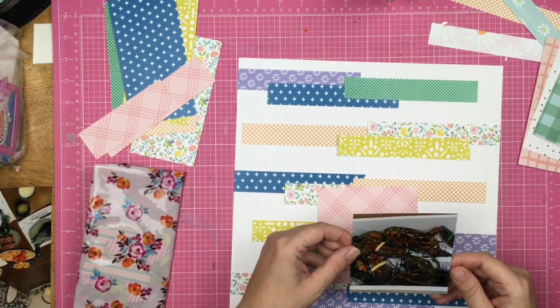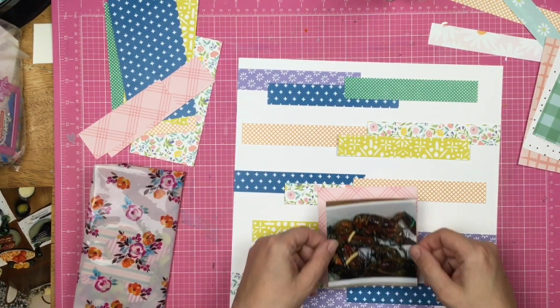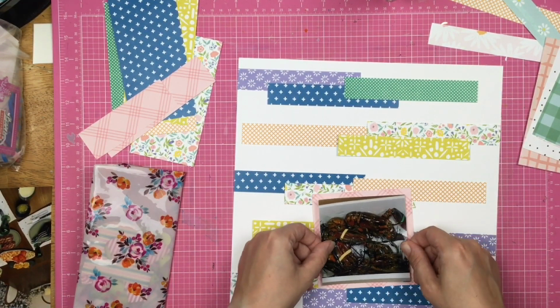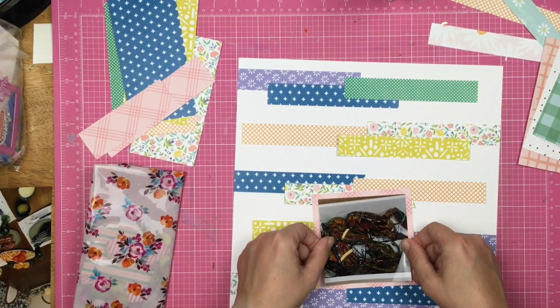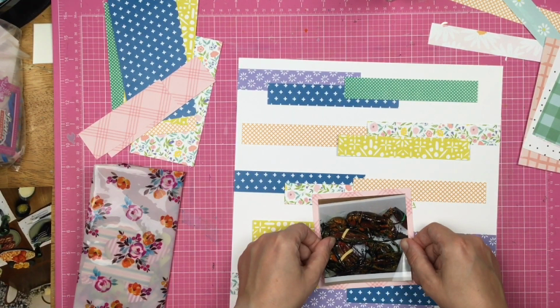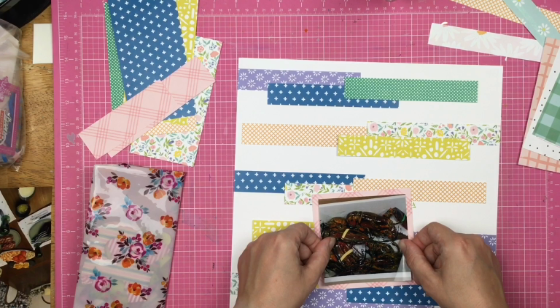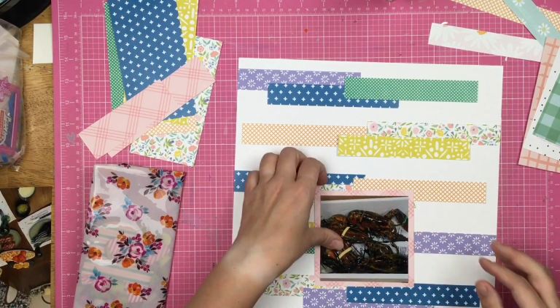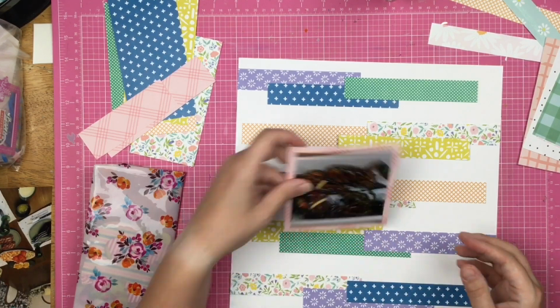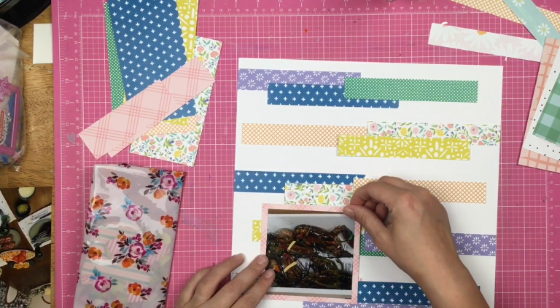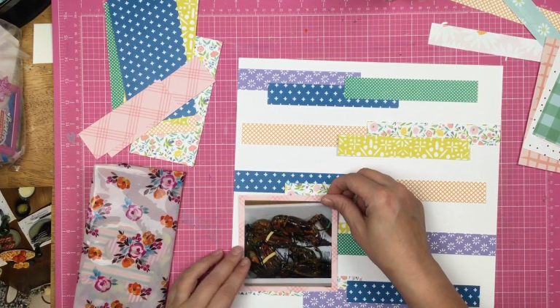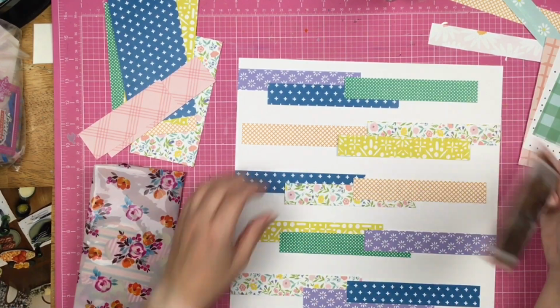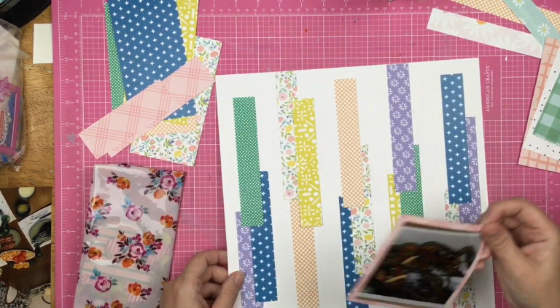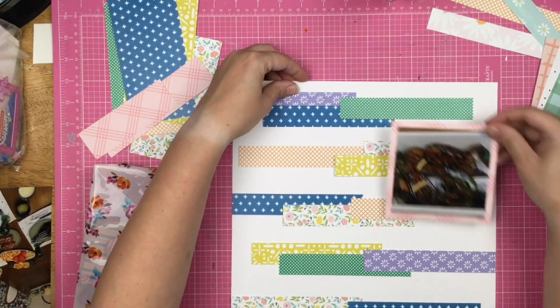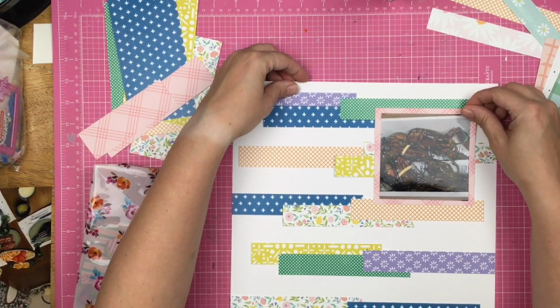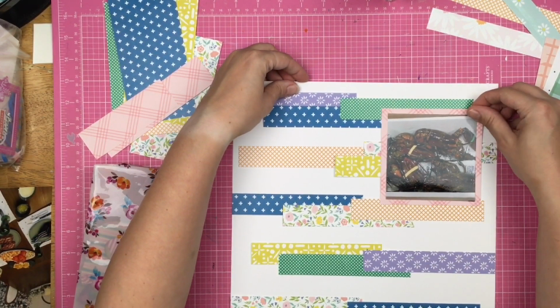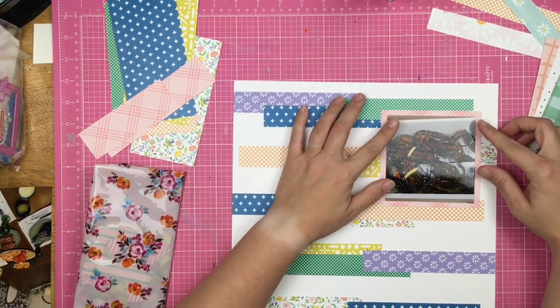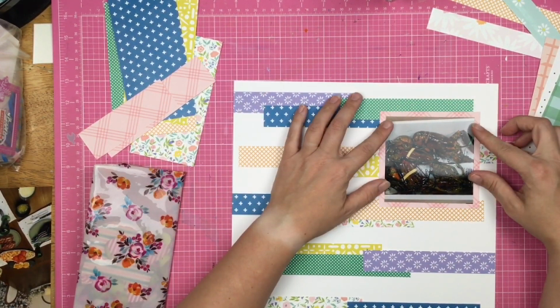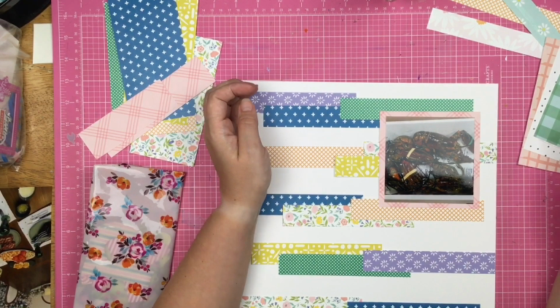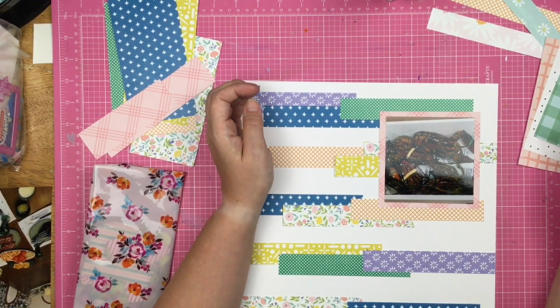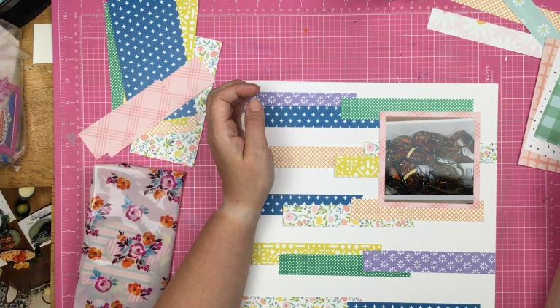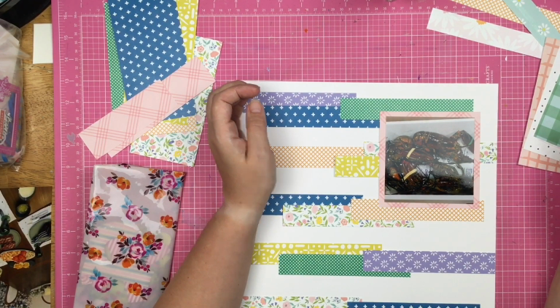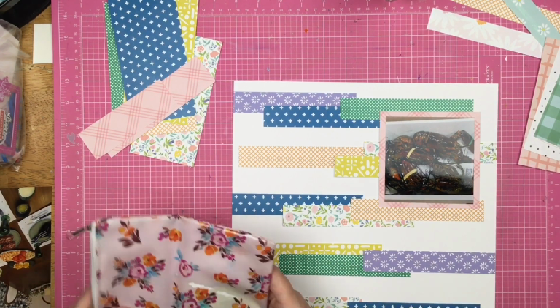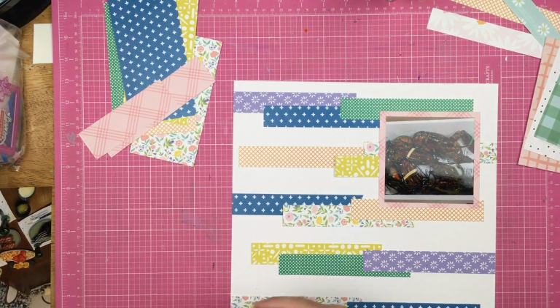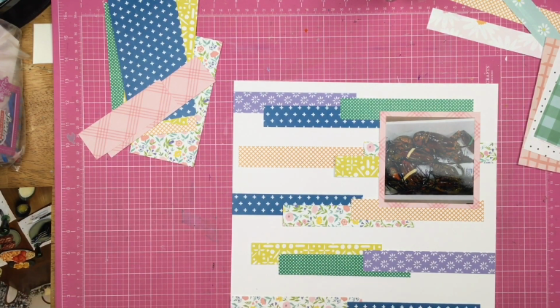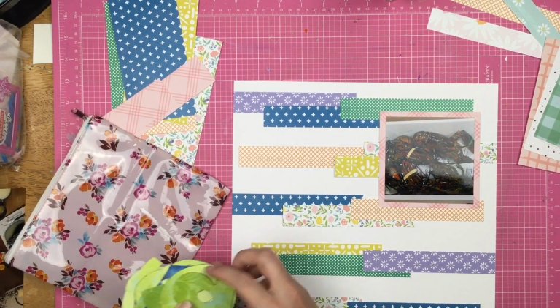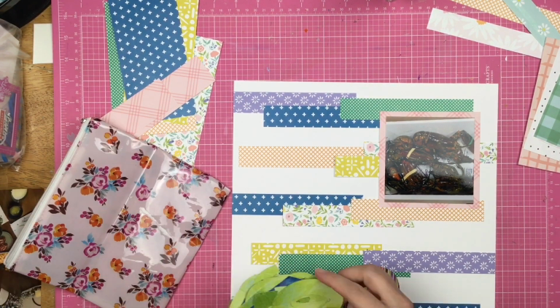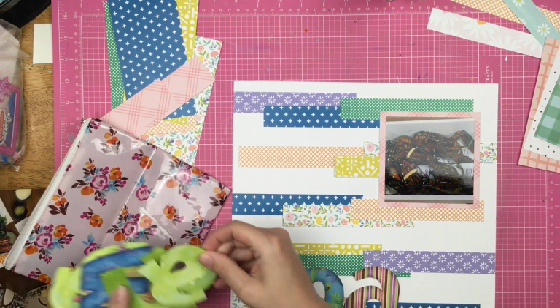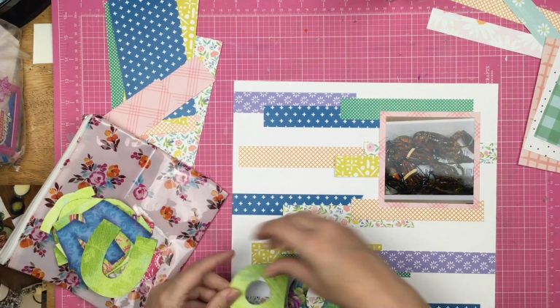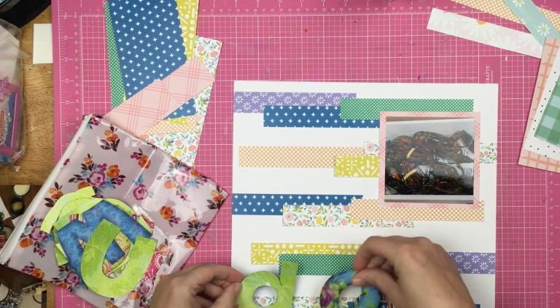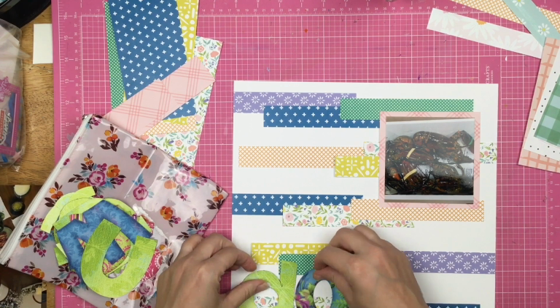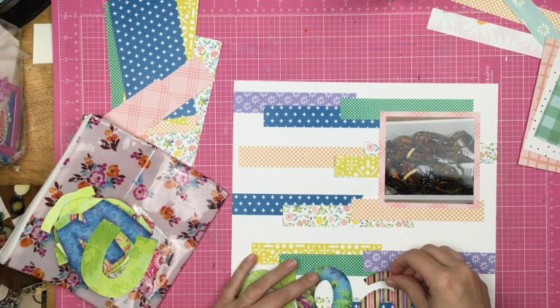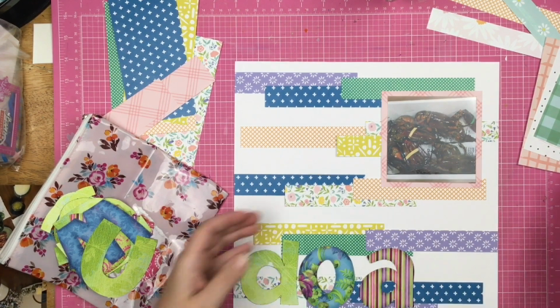I'm going to mat my photo on one of these six by six papers — I'm matting it on this pink paper. I do add an extra photo mat because as you can tell, the photo is kind of getting lost on there.